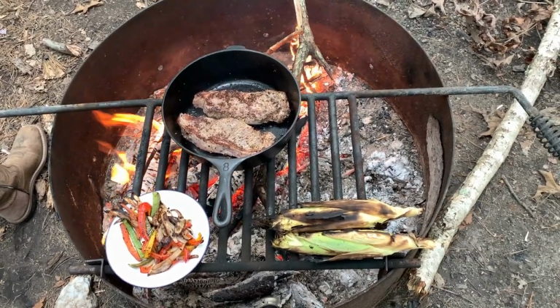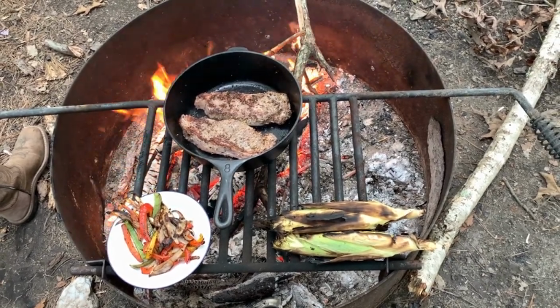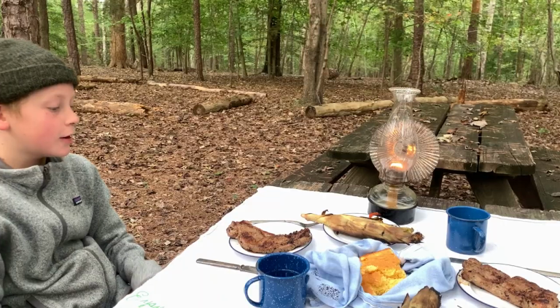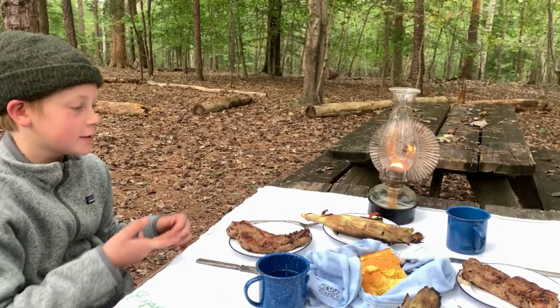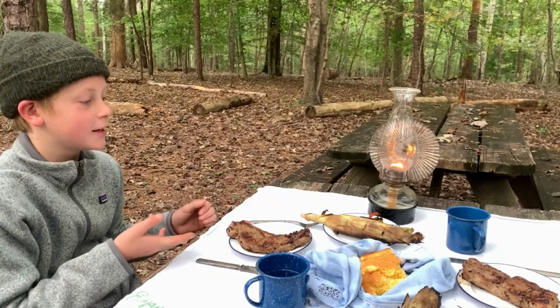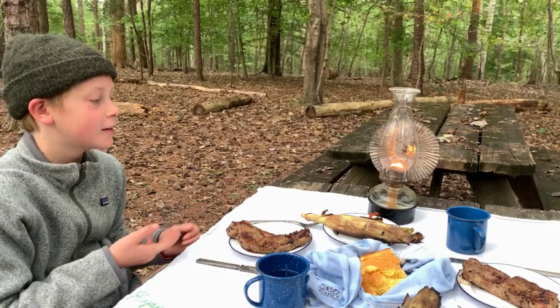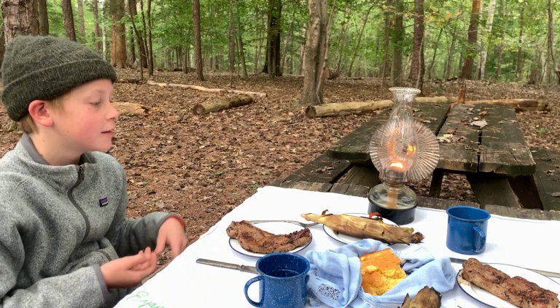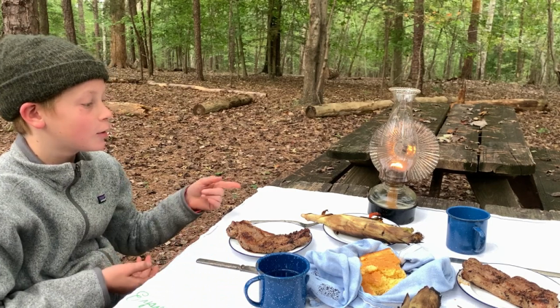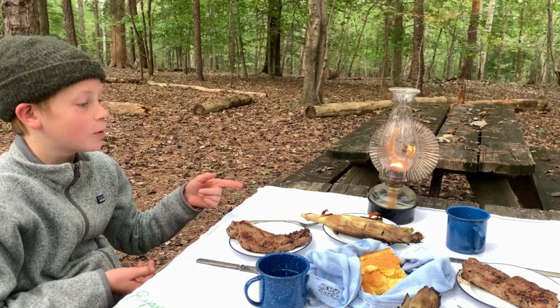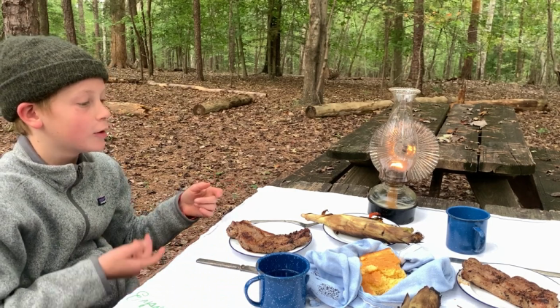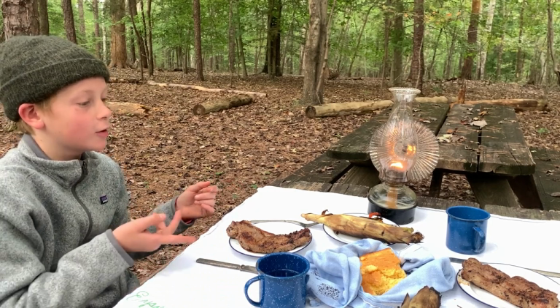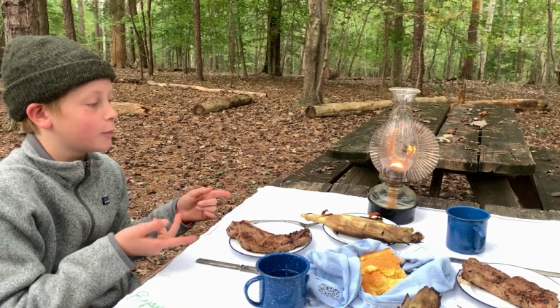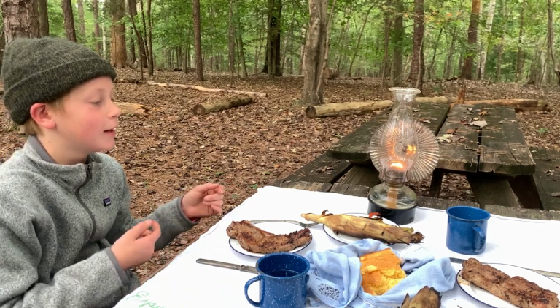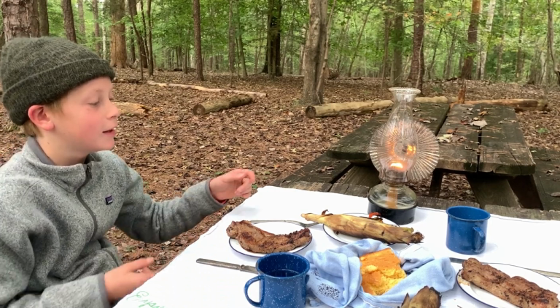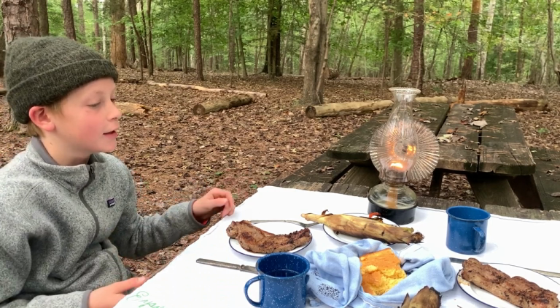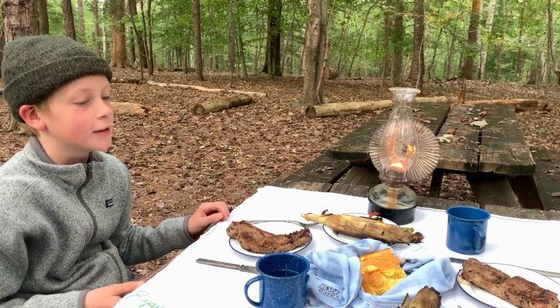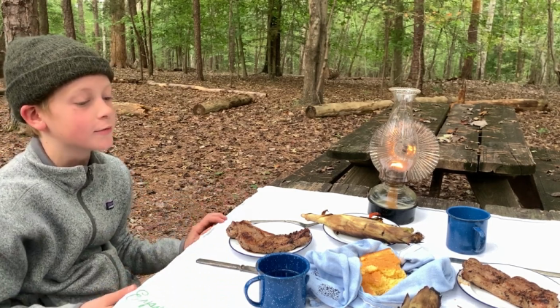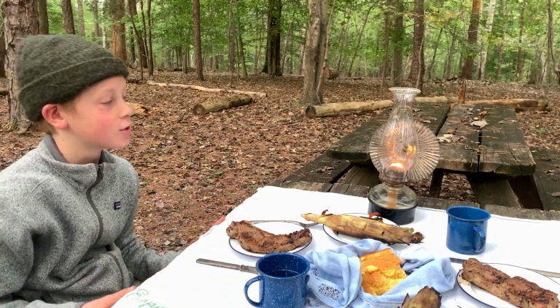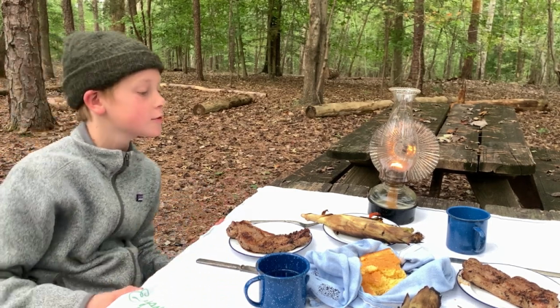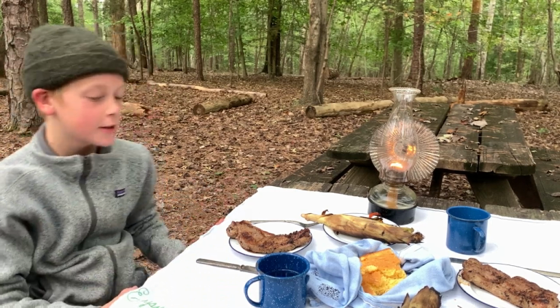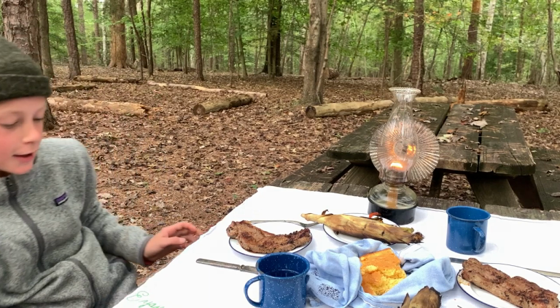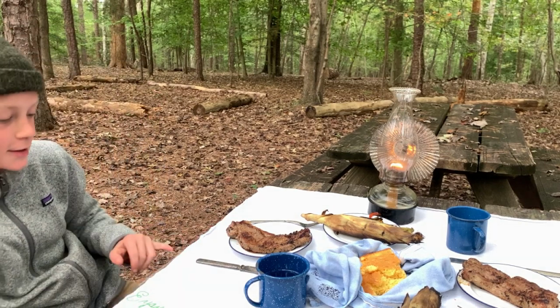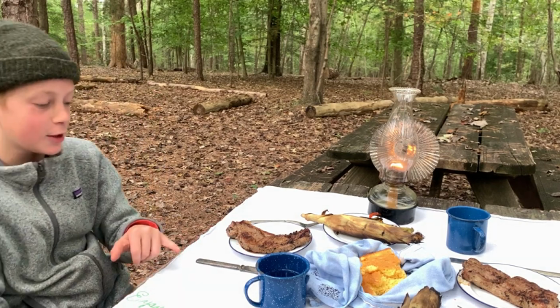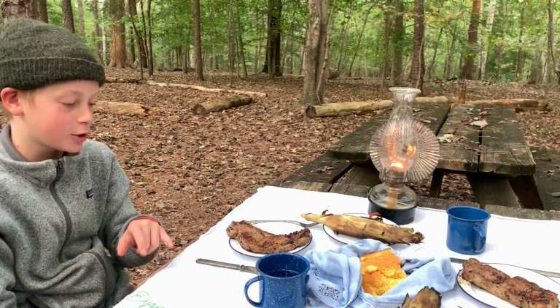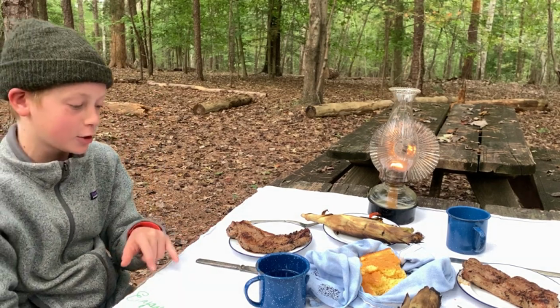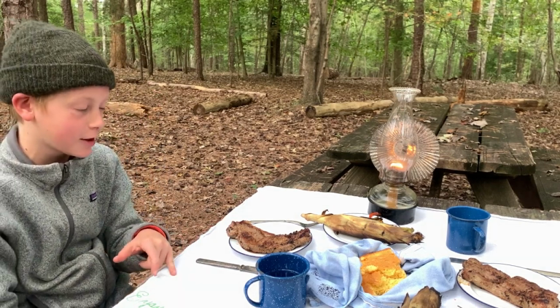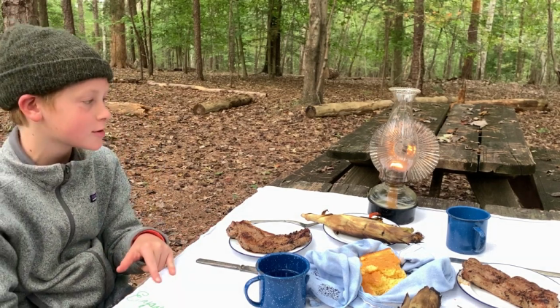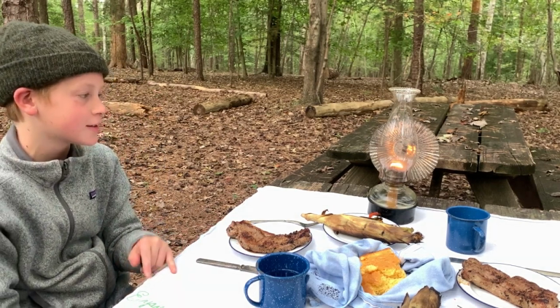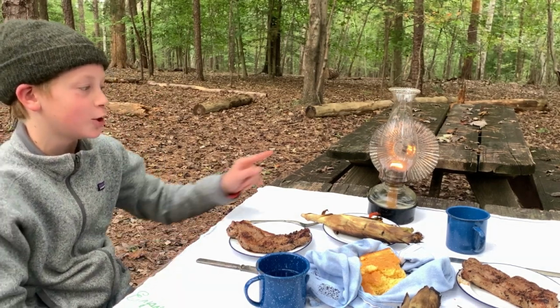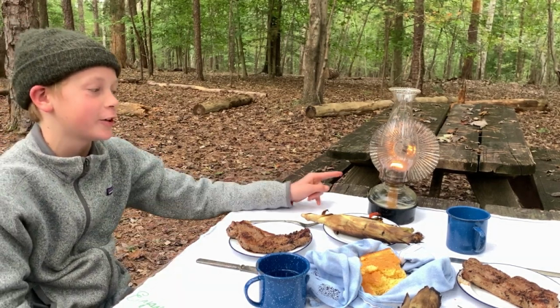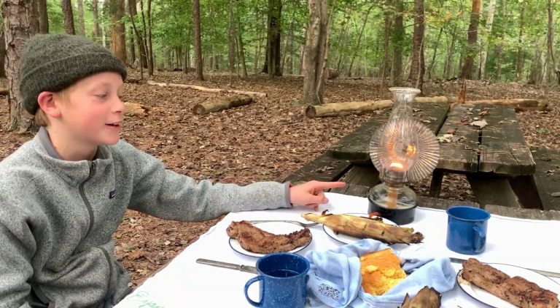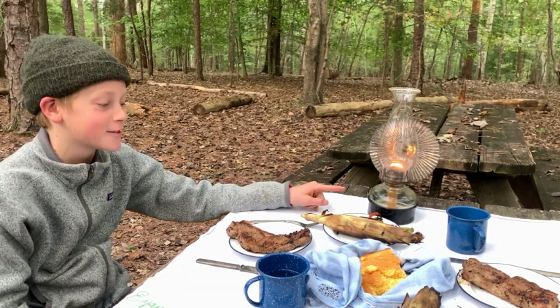We're having steak, corn, cornbread, and some vegetables. This is my great-grandma's, and this is my great-great-grandma's.